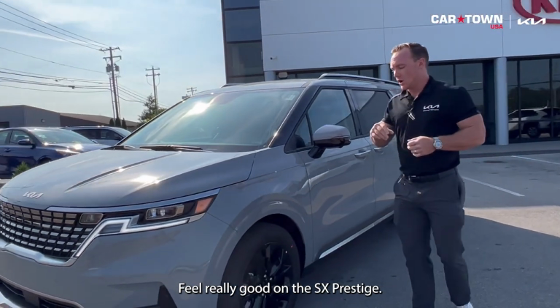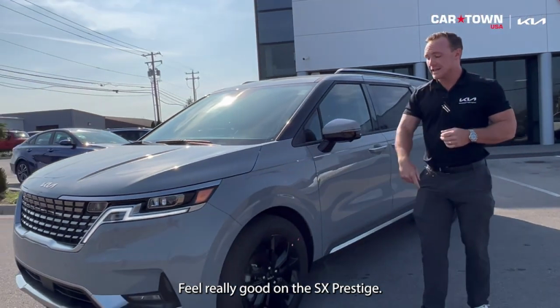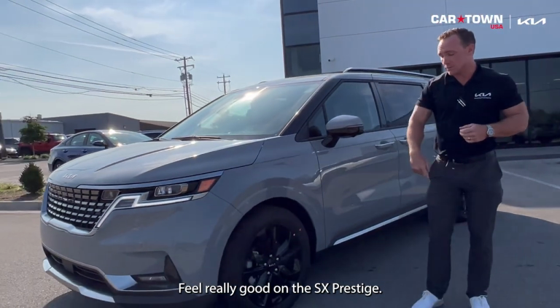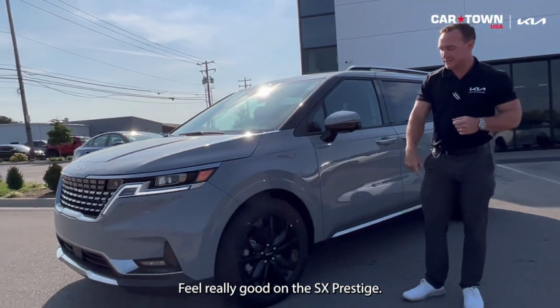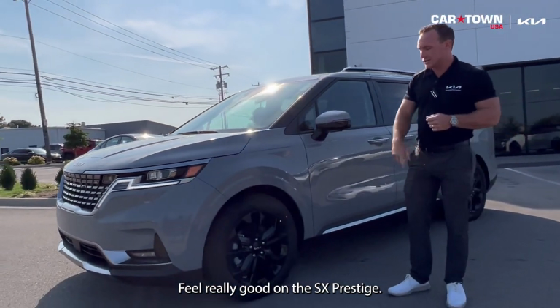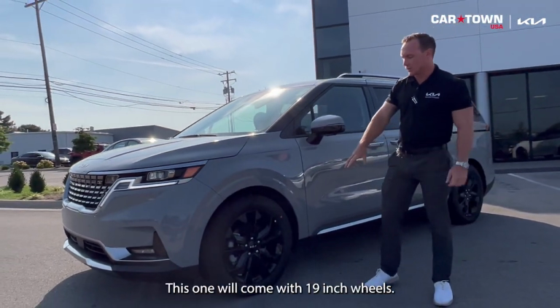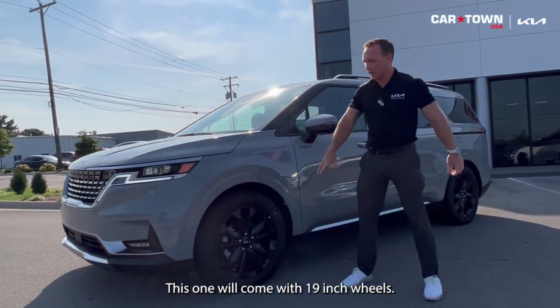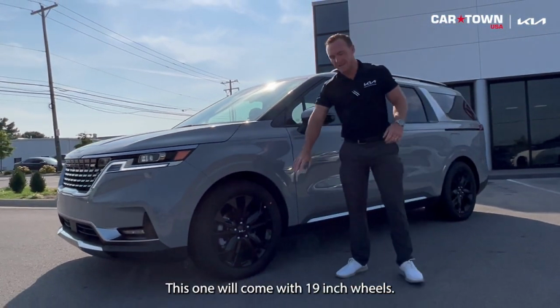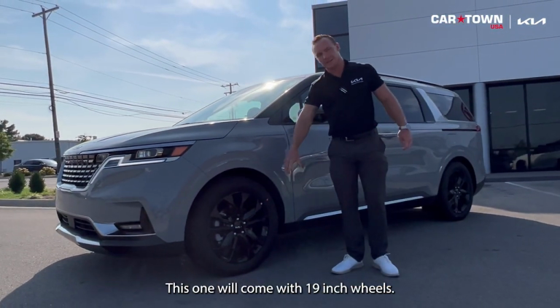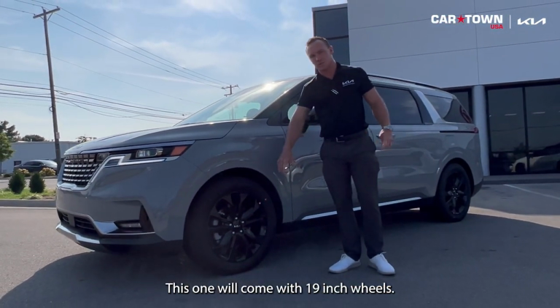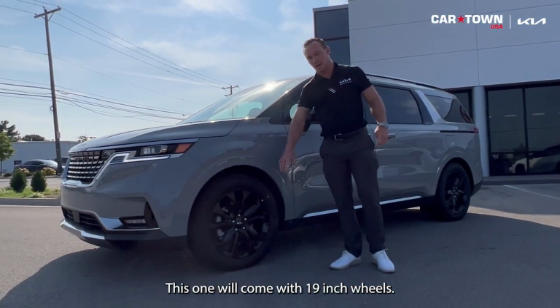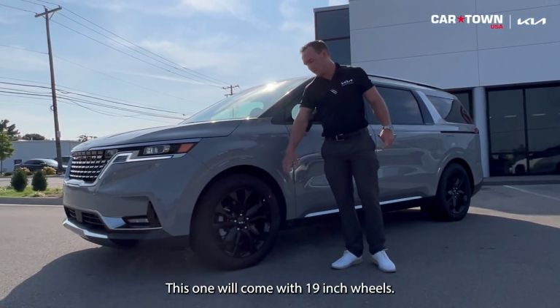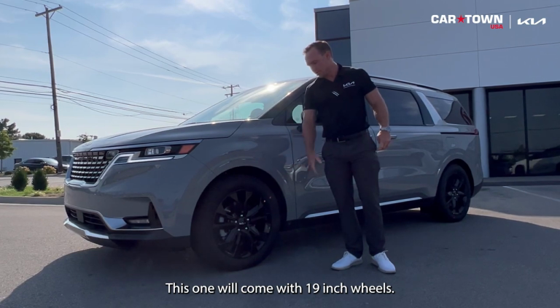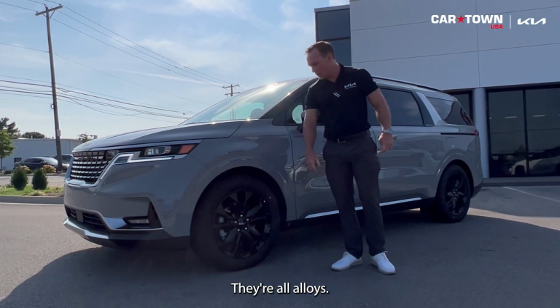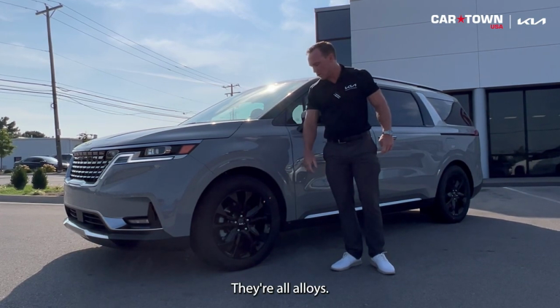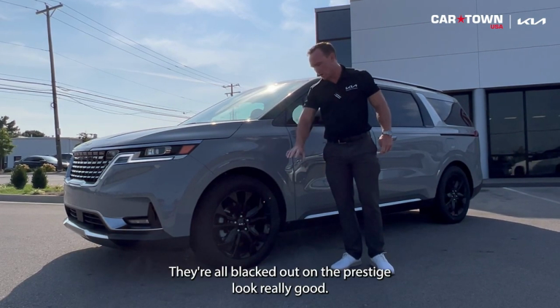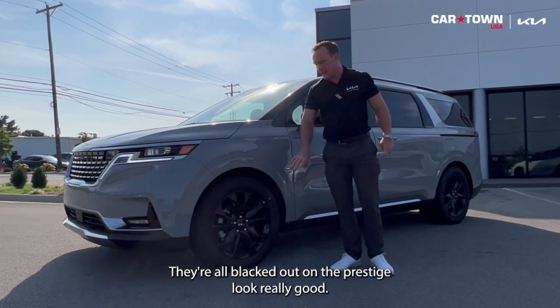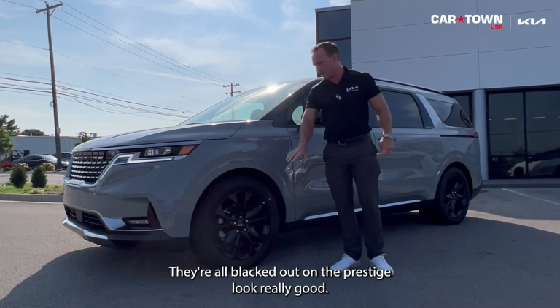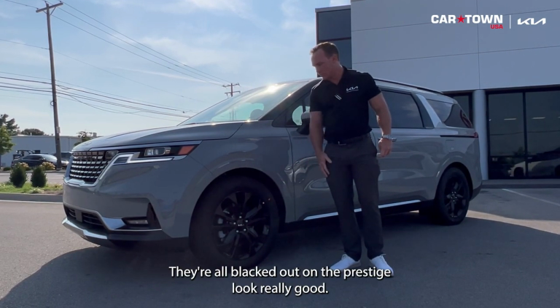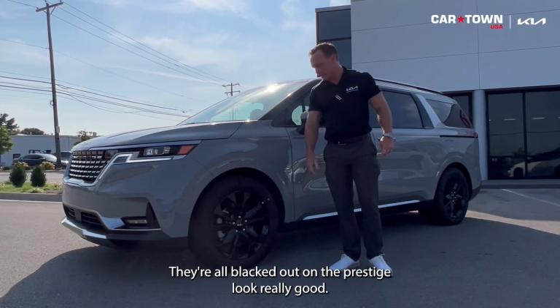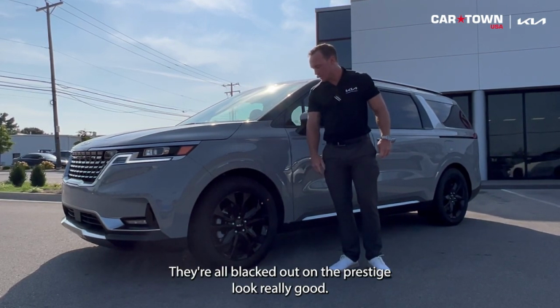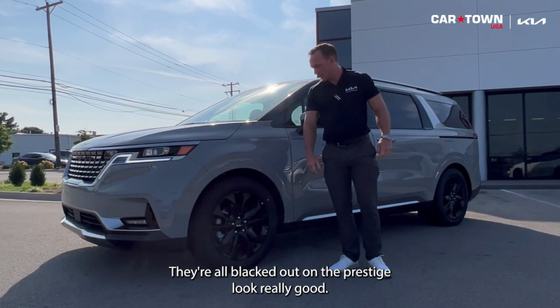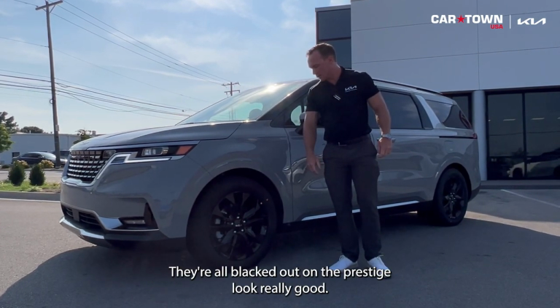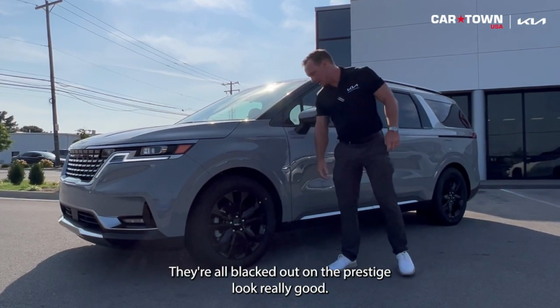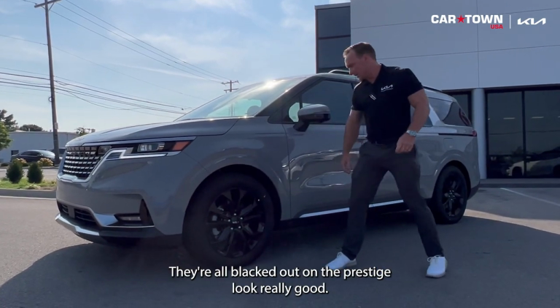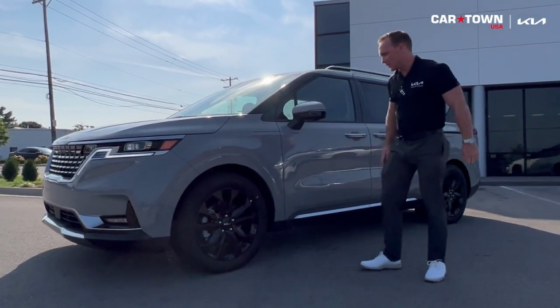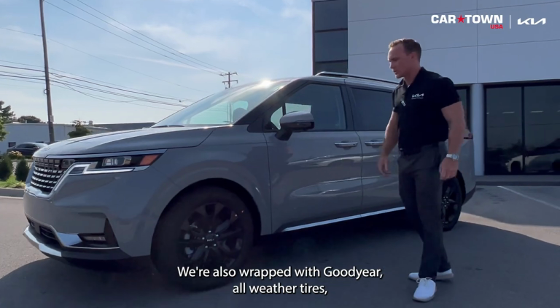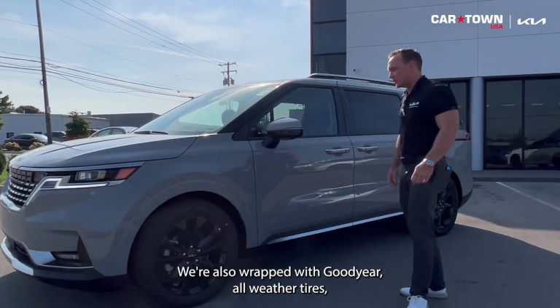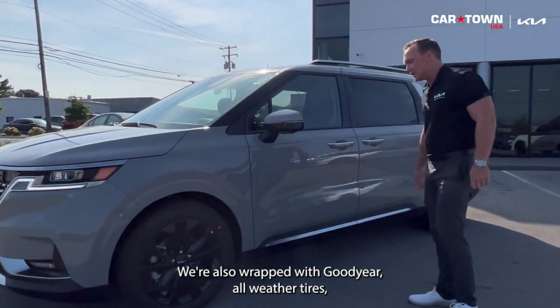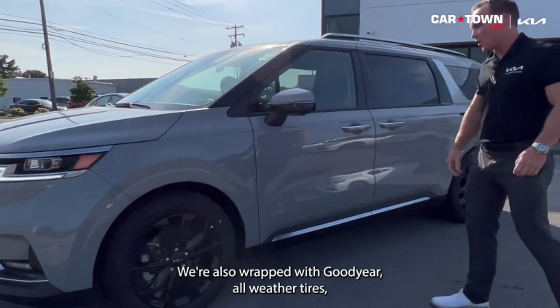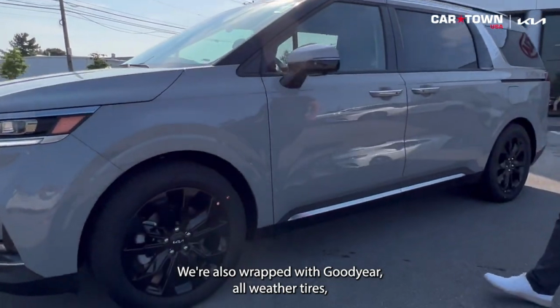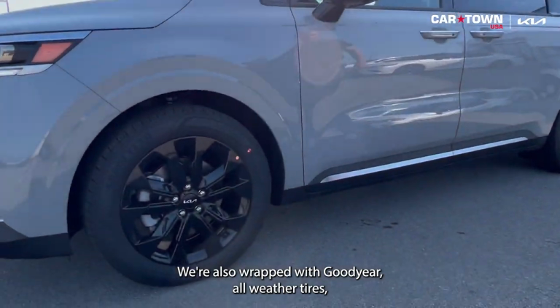On the SX Prestige, you get 19-inch alloy wheels that are blacked out, which look really good. The vehicle is also wrapped with Goodyear all-weather tires.